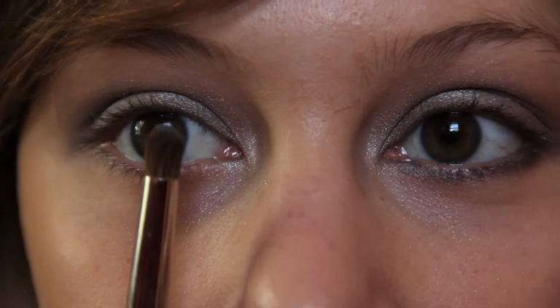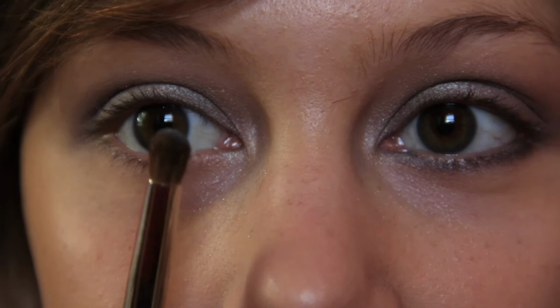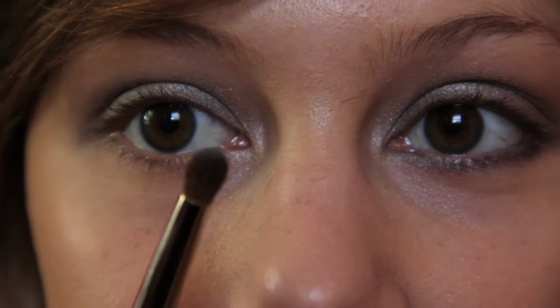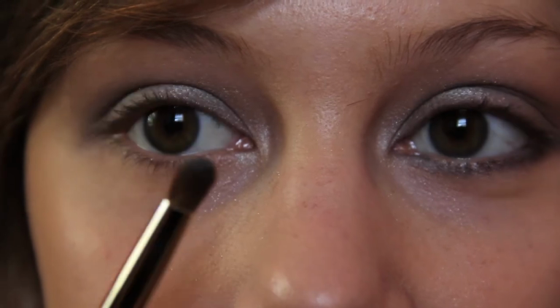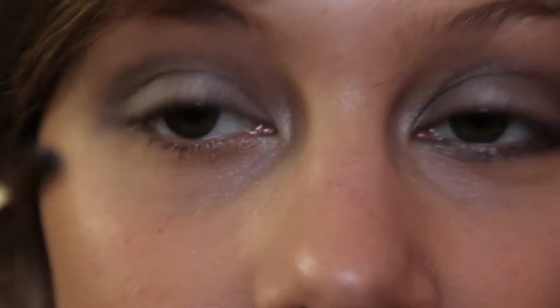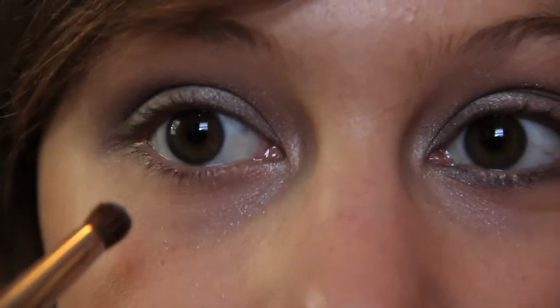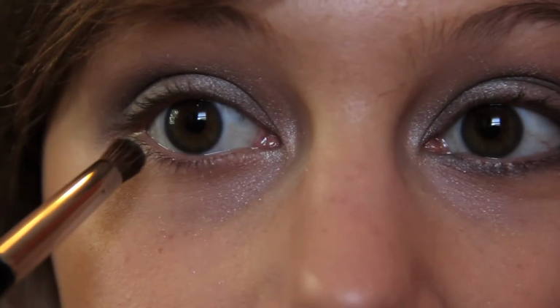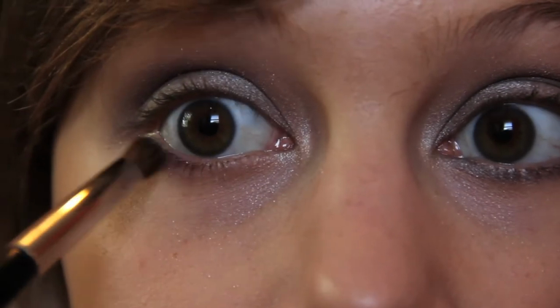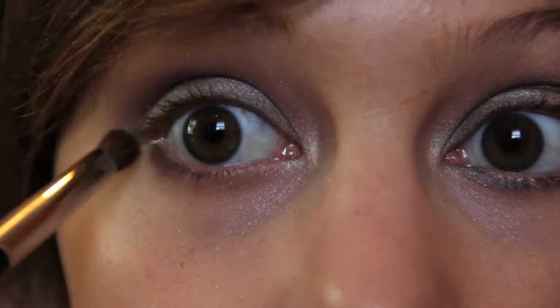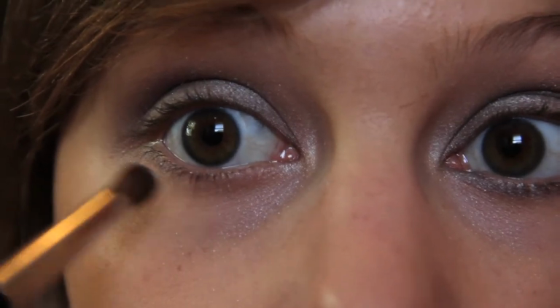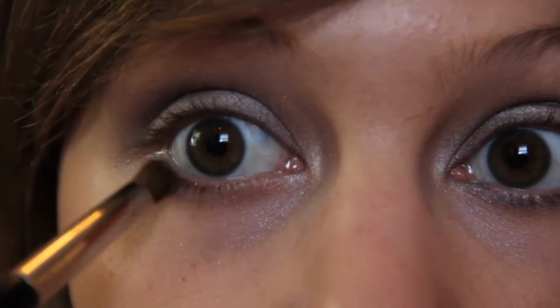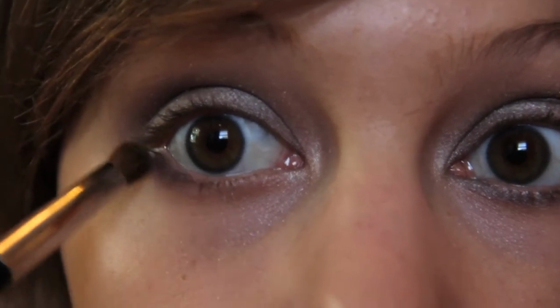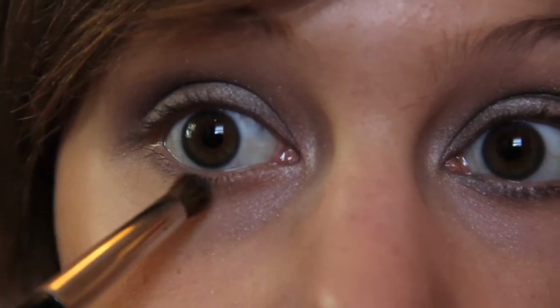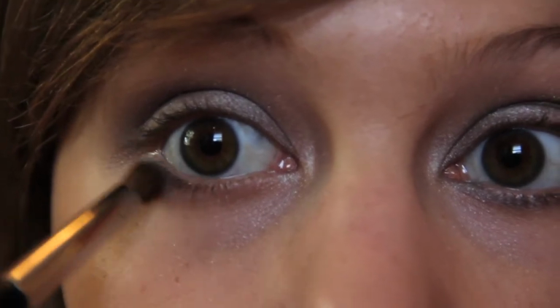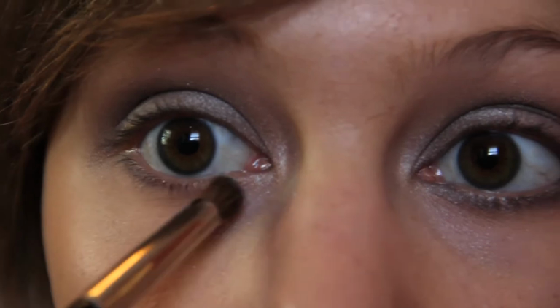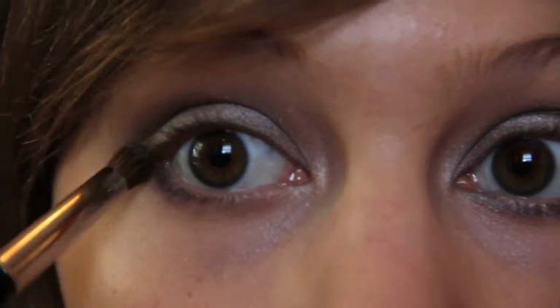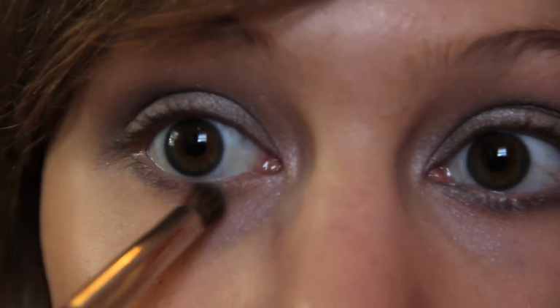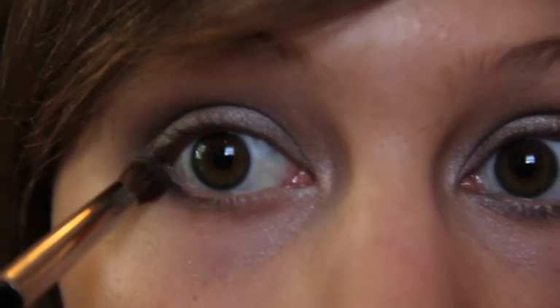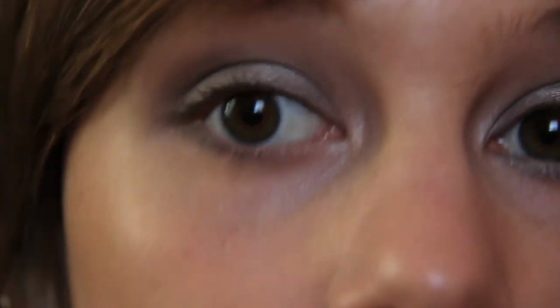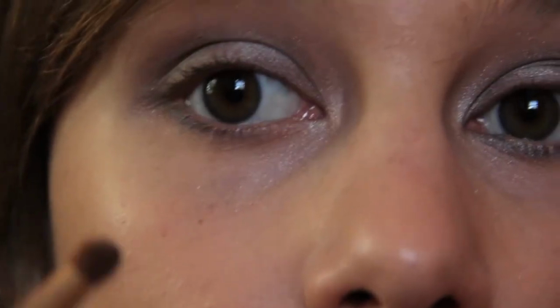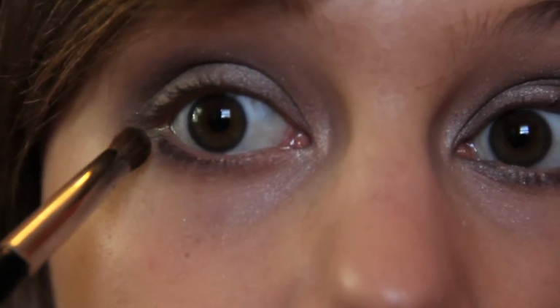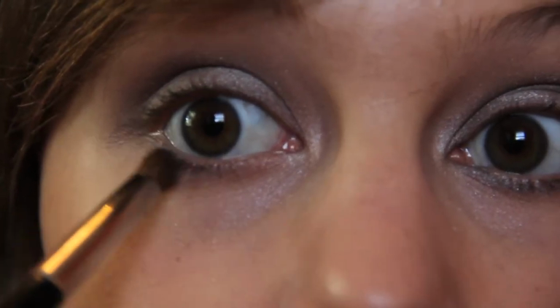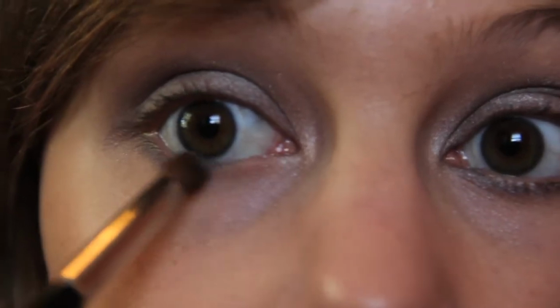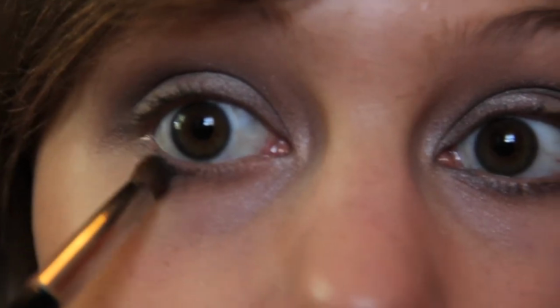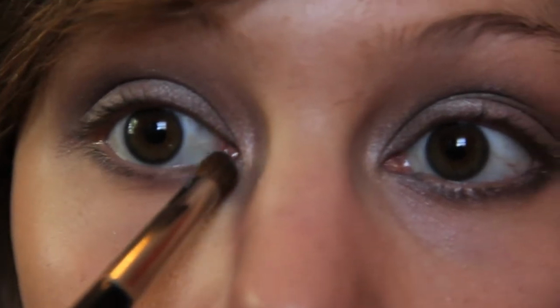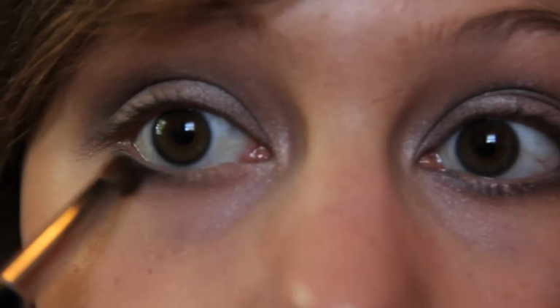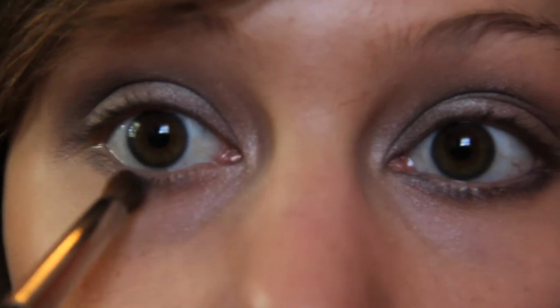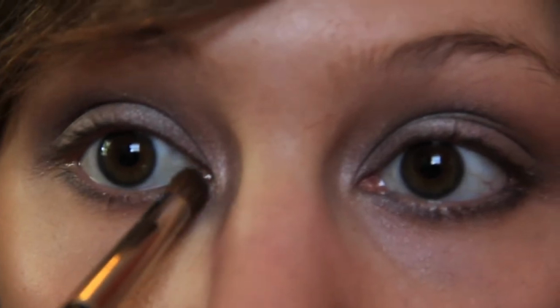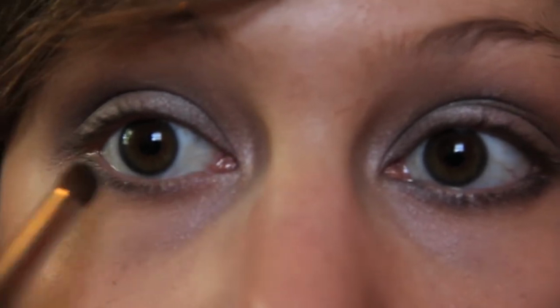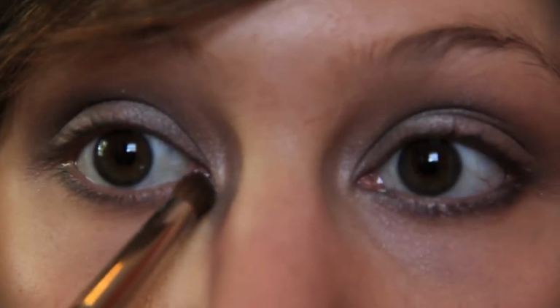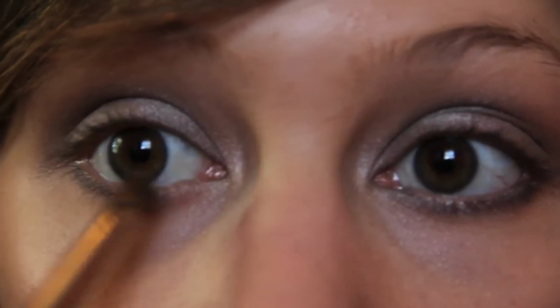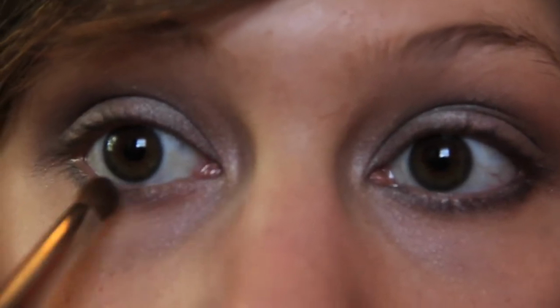Next, I'm taking that same color with a big pencil brush, and I'm going to sweep that dark silver right underneath my lower lash line, going all the way across.